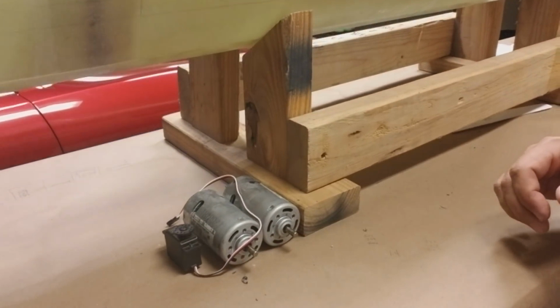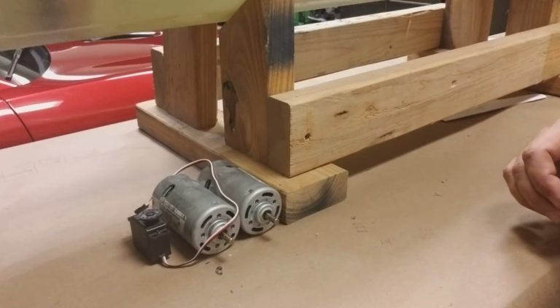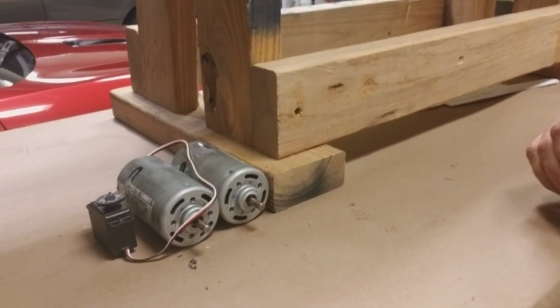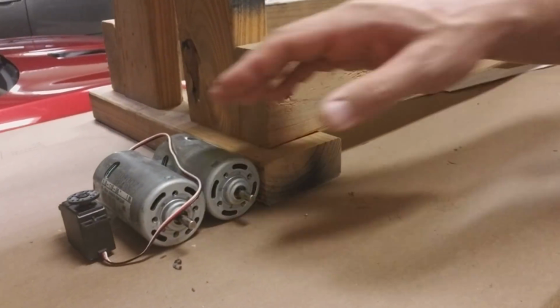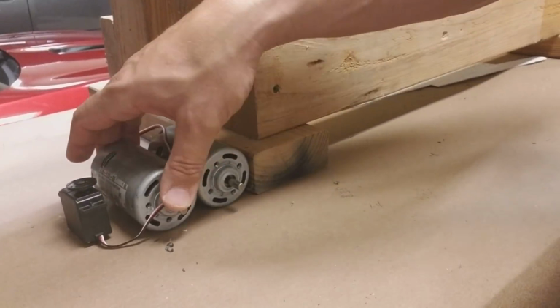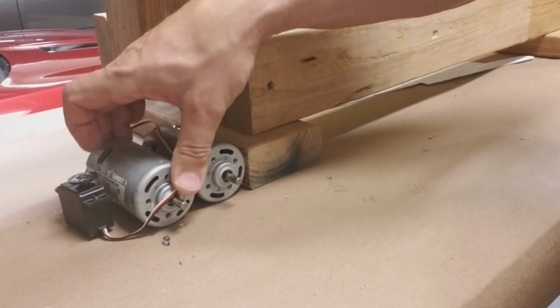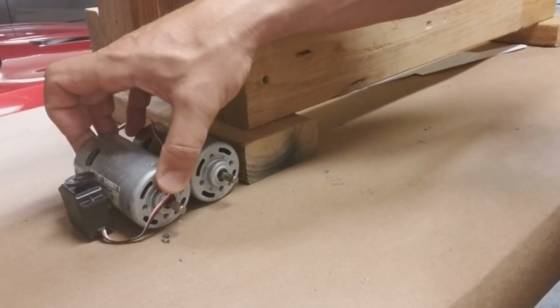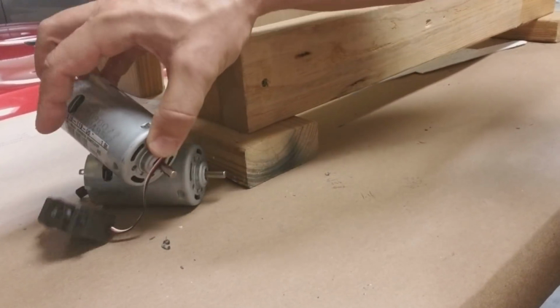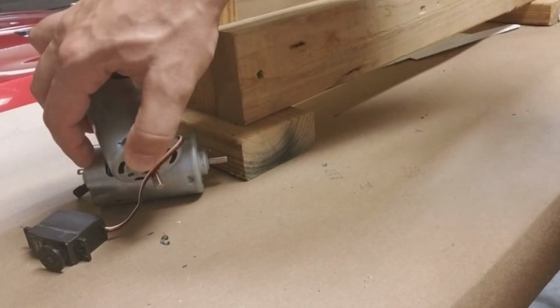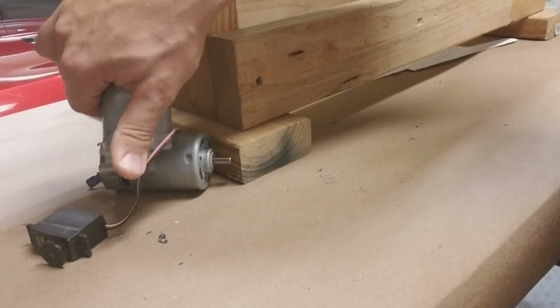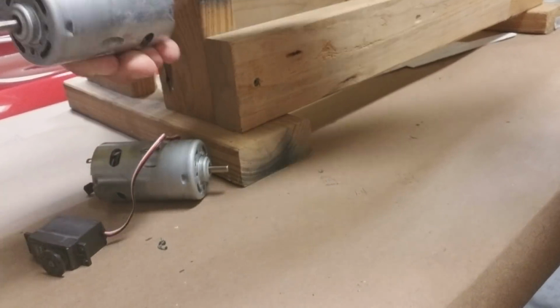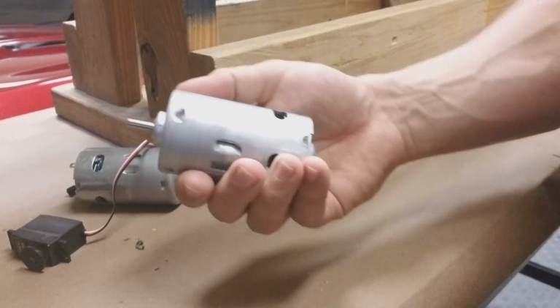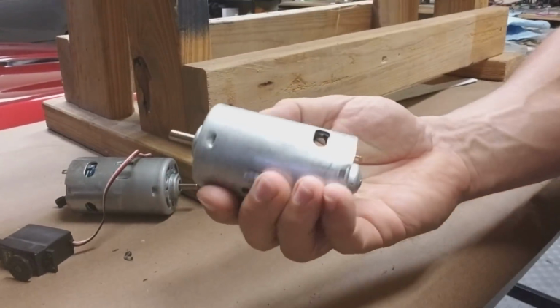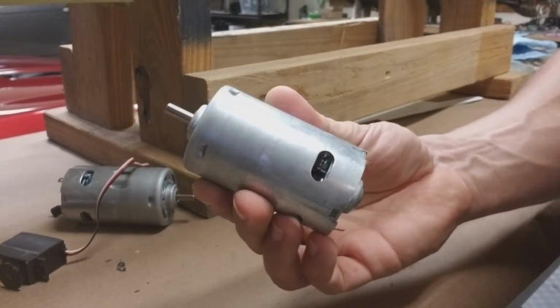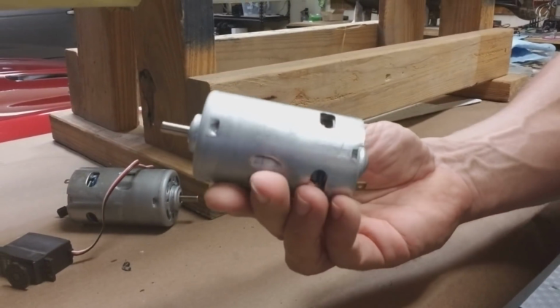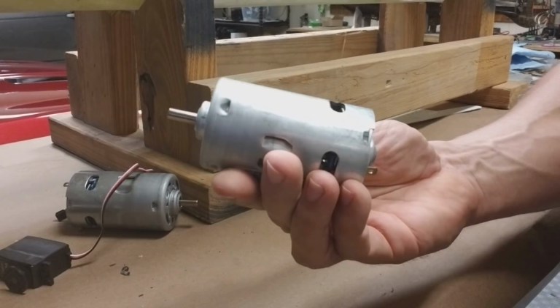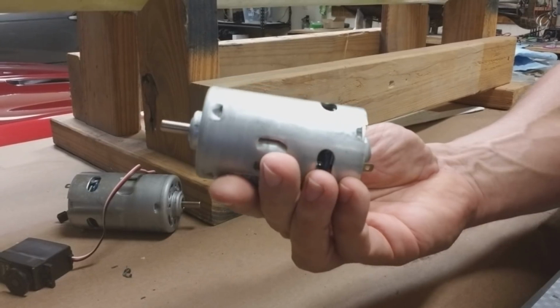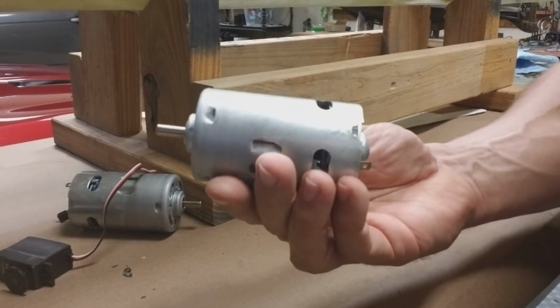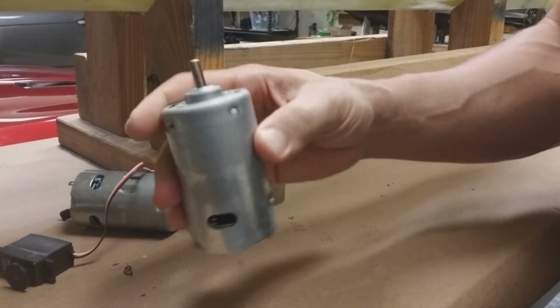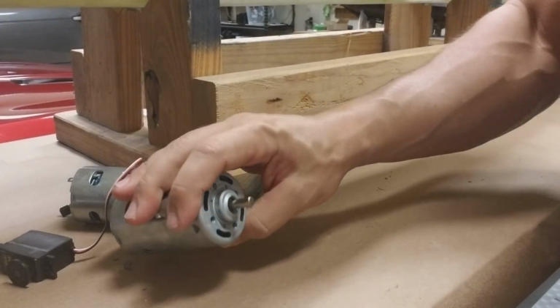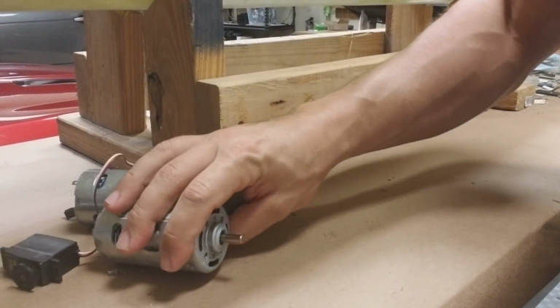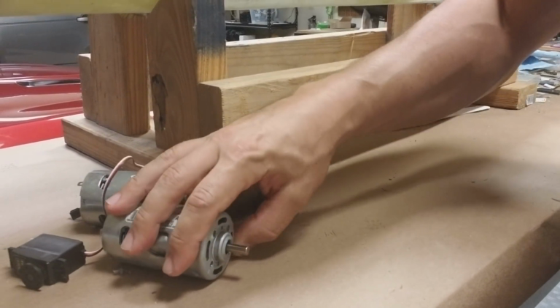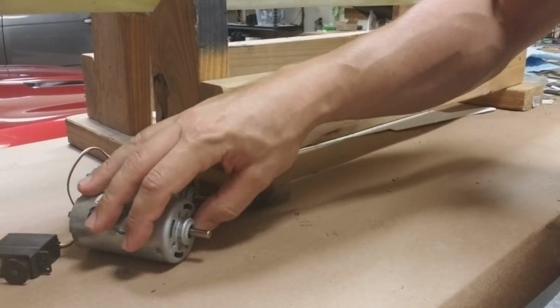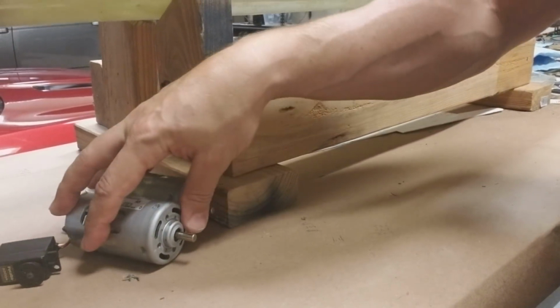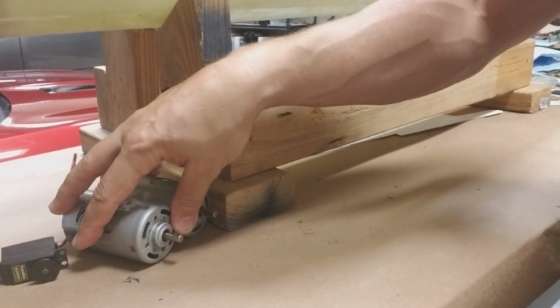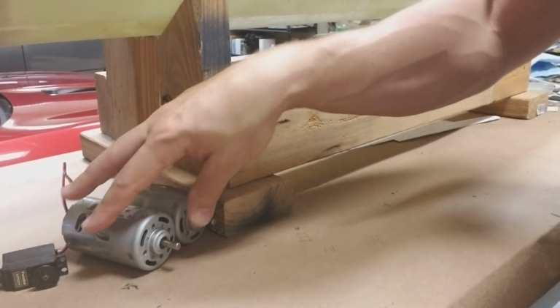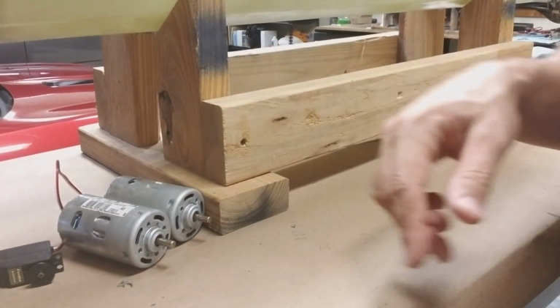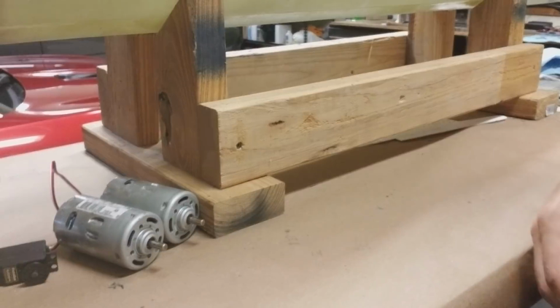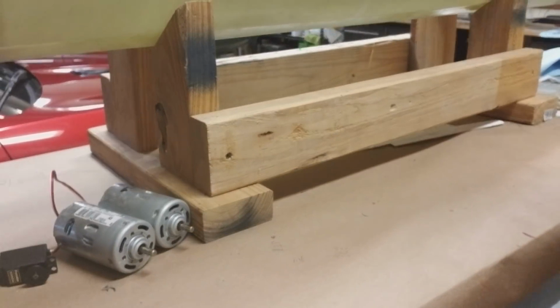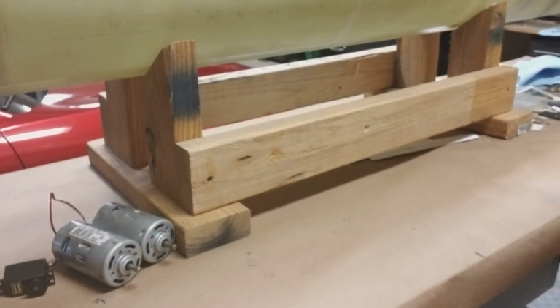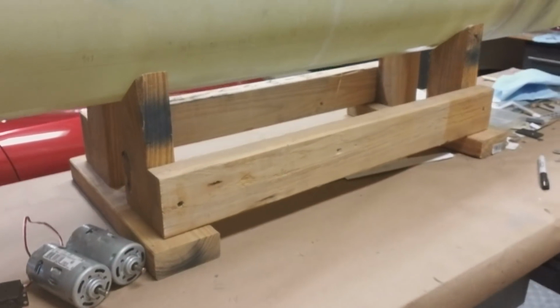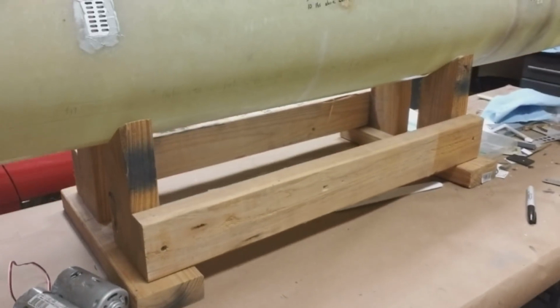Our main drive motors — these are big, big motors. The customer supplied these ones and would like me to use them. They'll be very, very efficient and will certainly turn those props nice and easily.